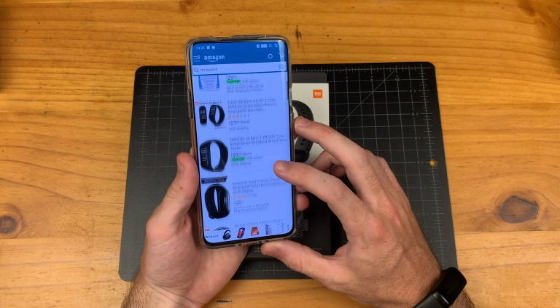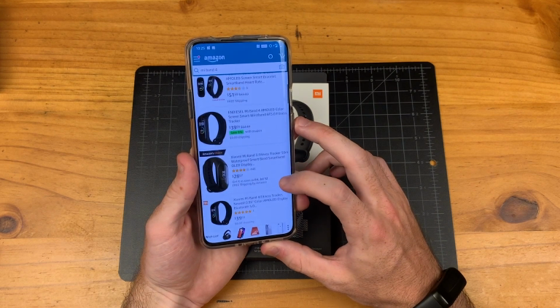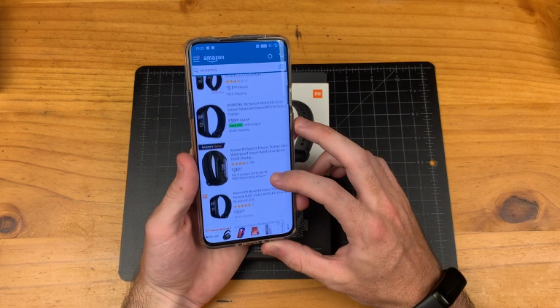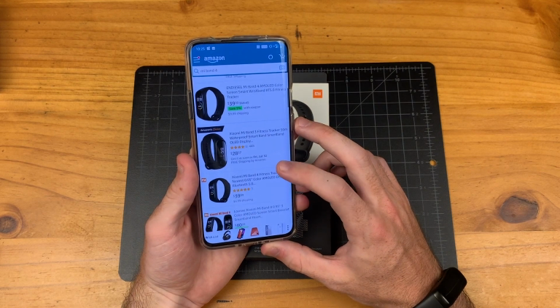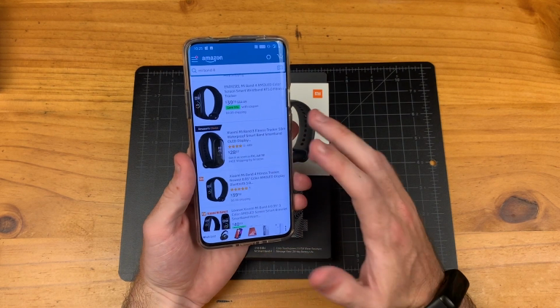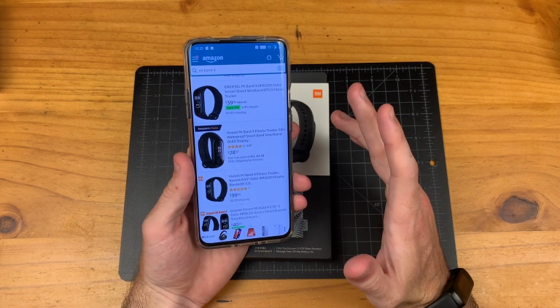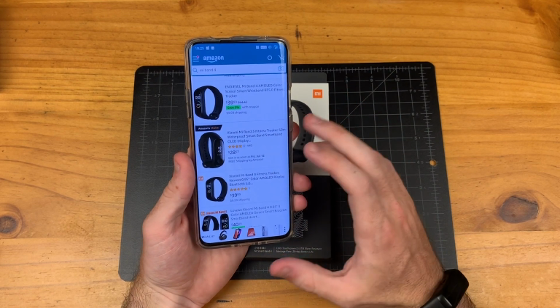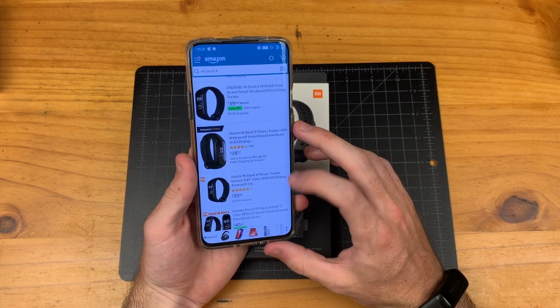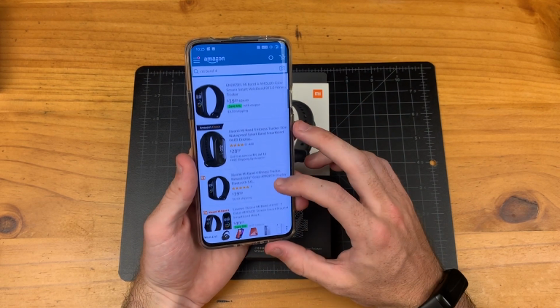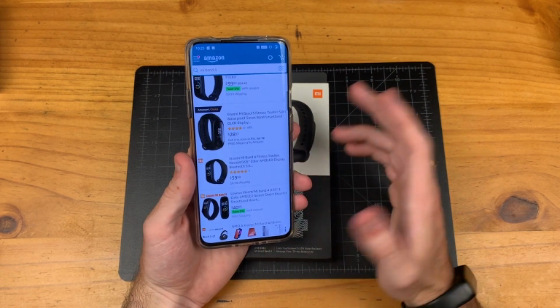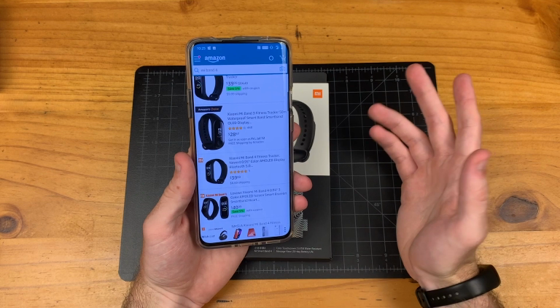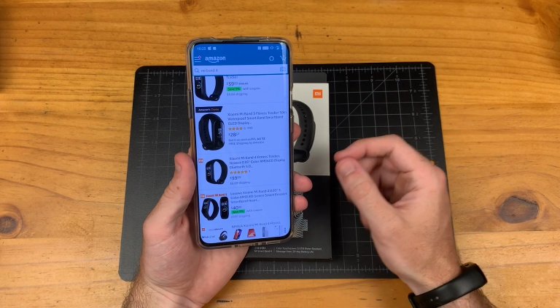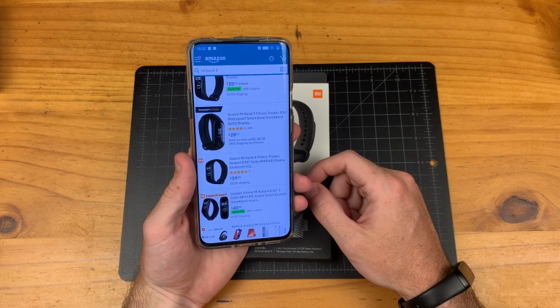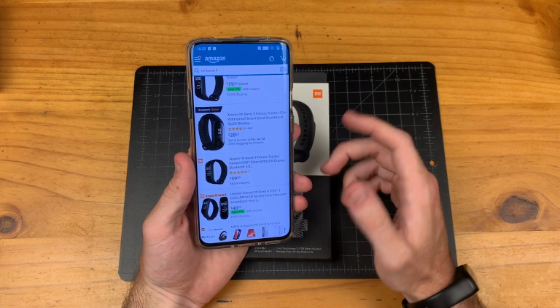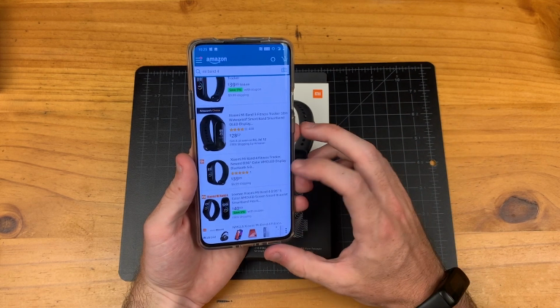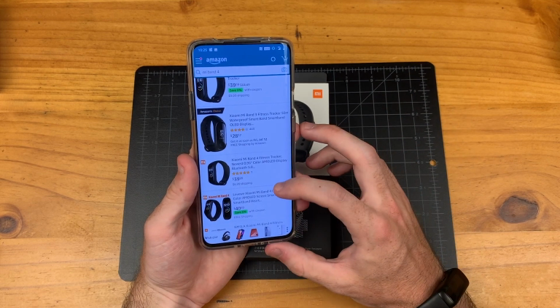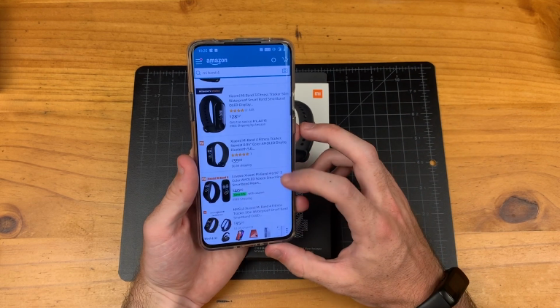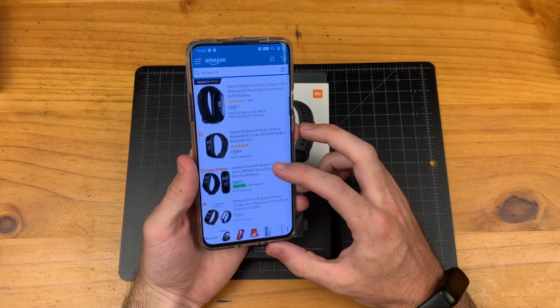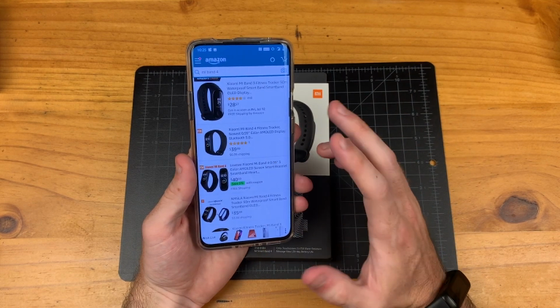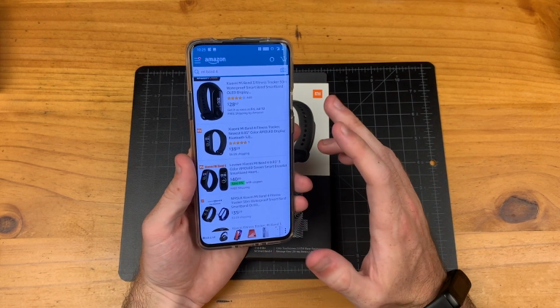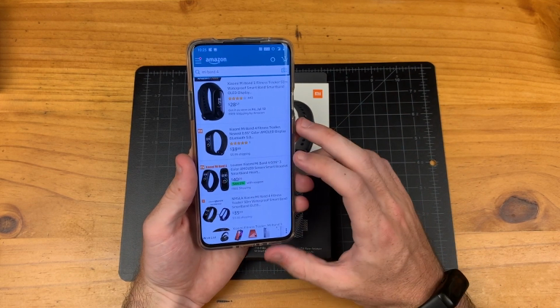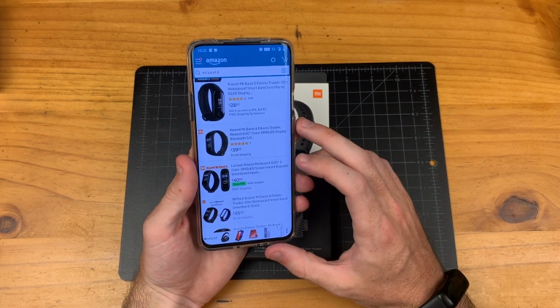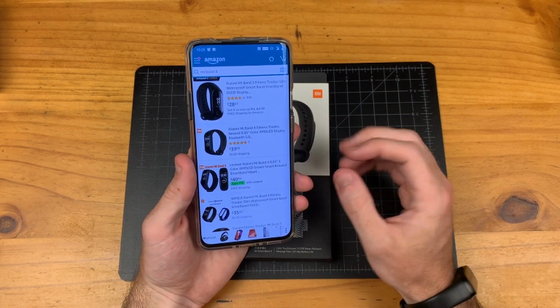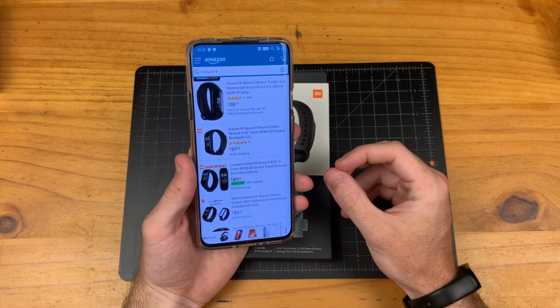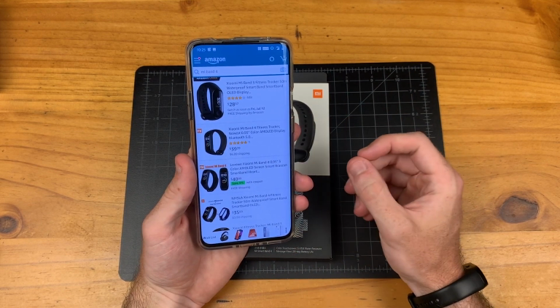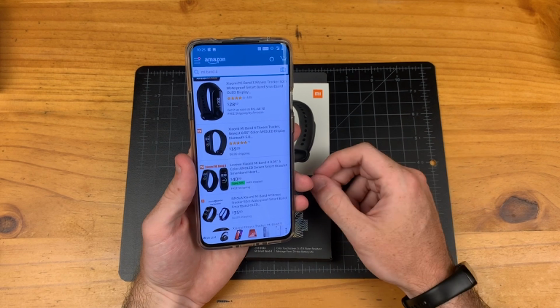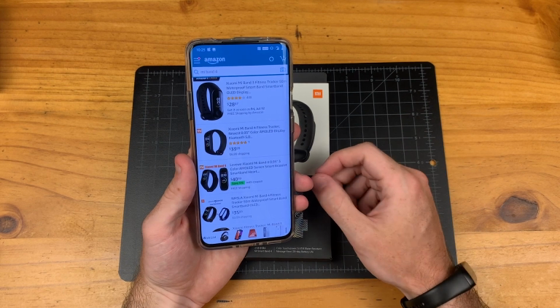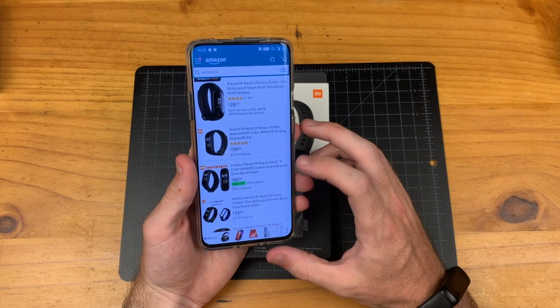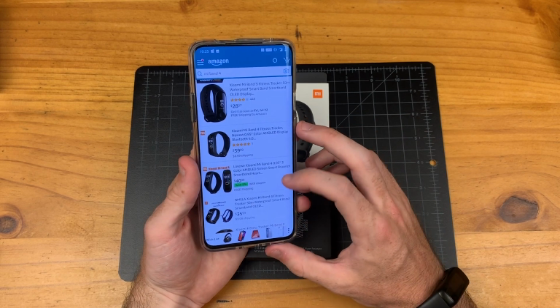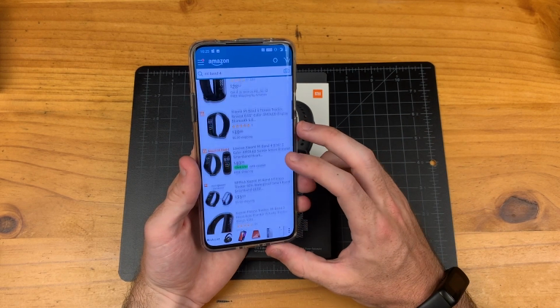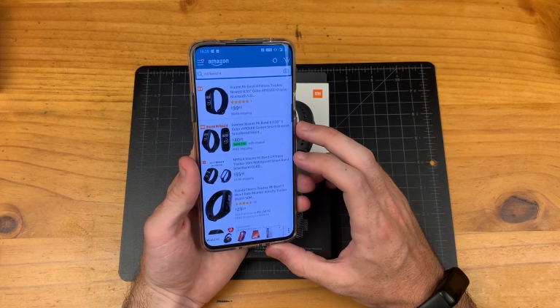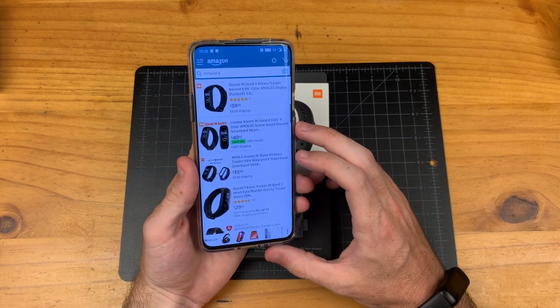There's just a bunch of different sellers selling the Mi Band 4 — they're just bringing it over from China and reselling it. So you may not get the best price there, but I'll do my best to keep up-to-date links on it in the description.